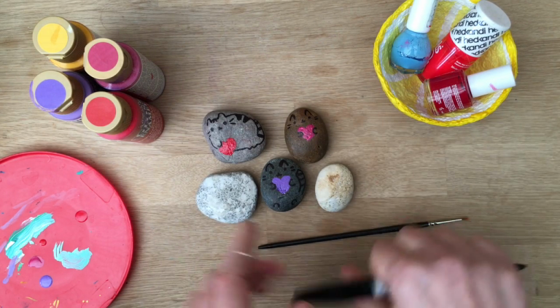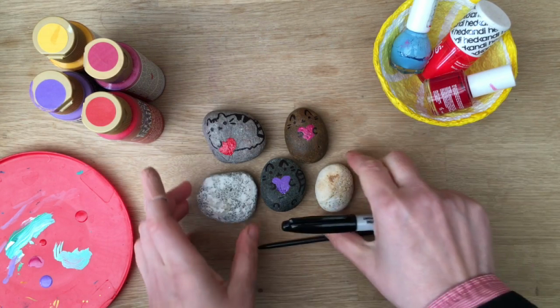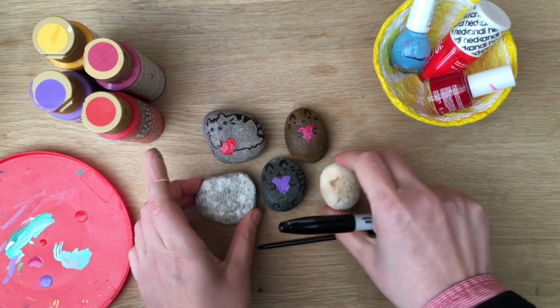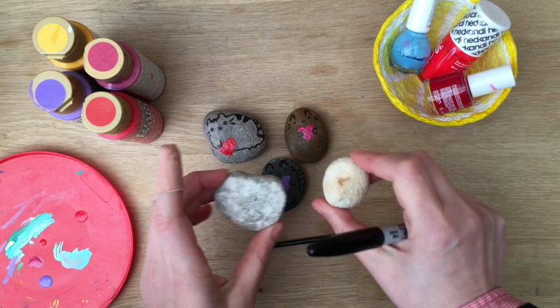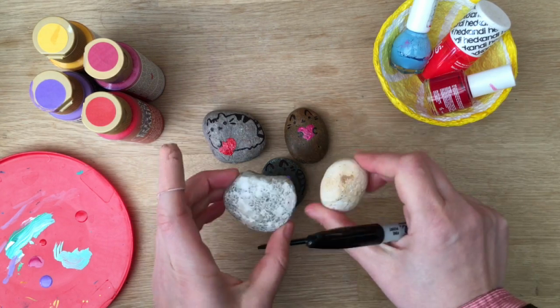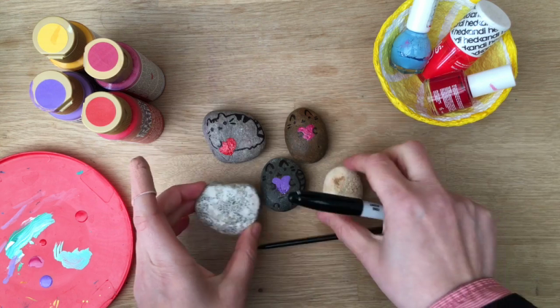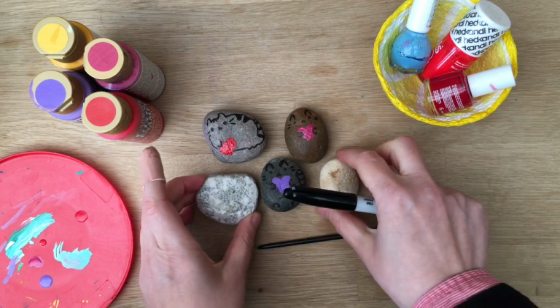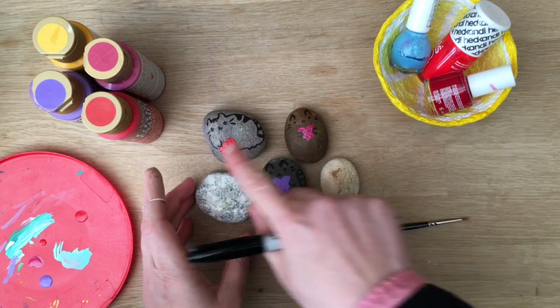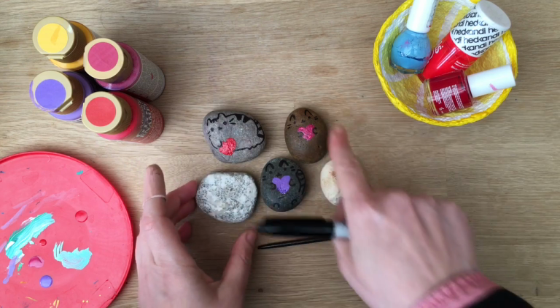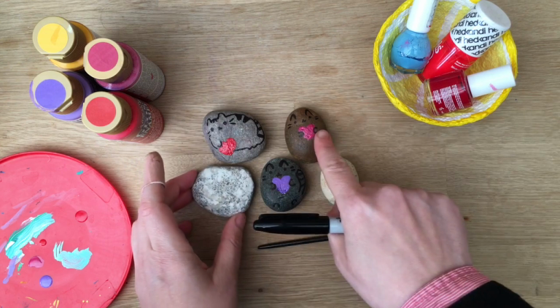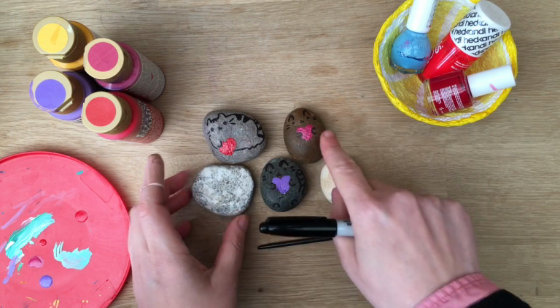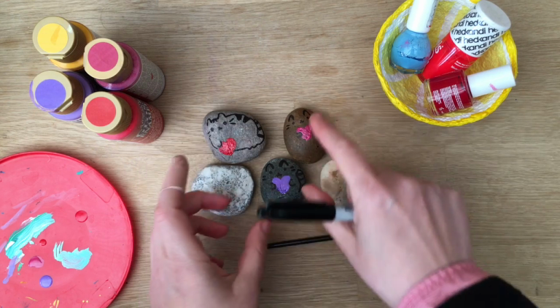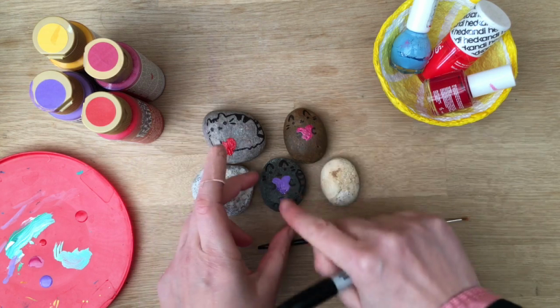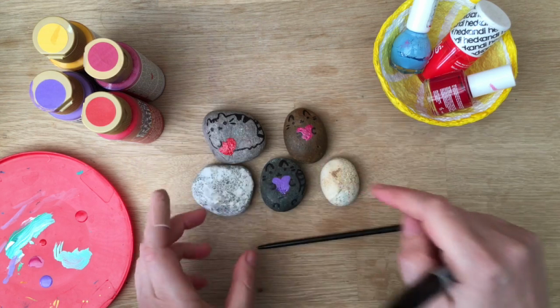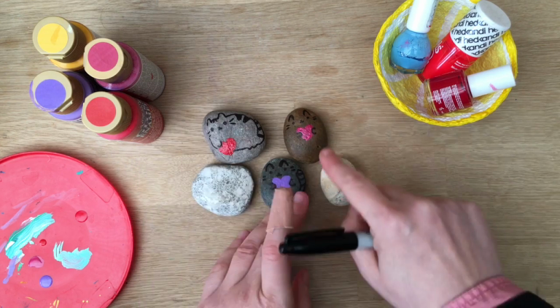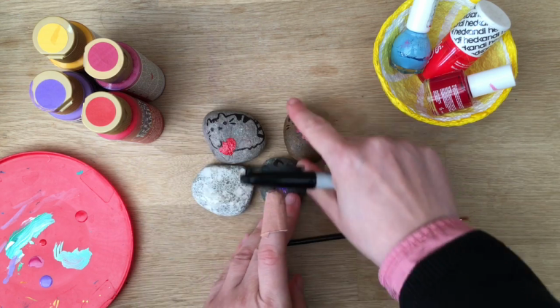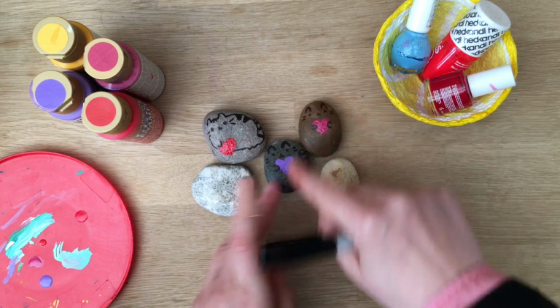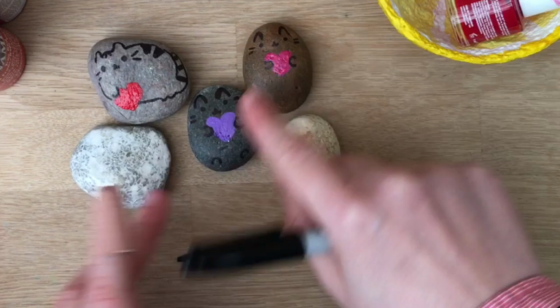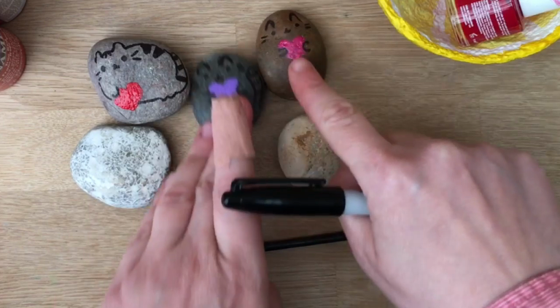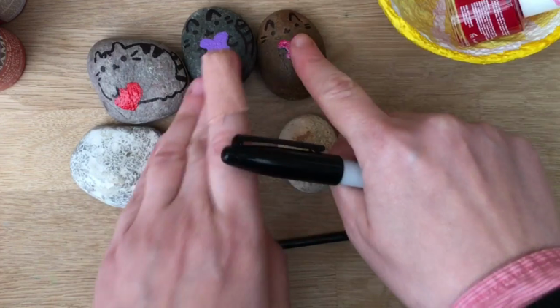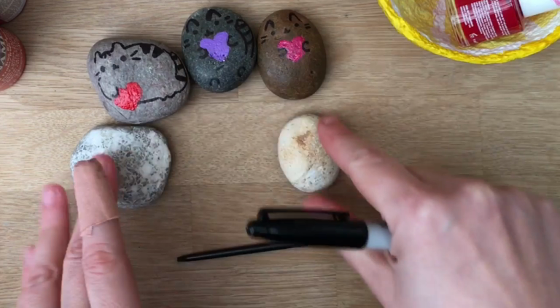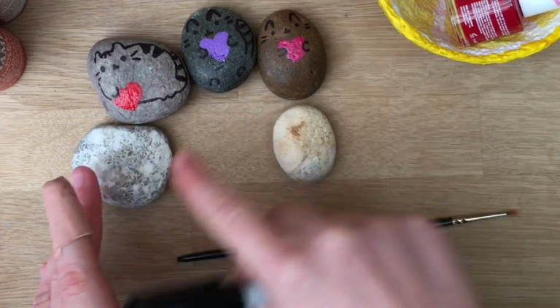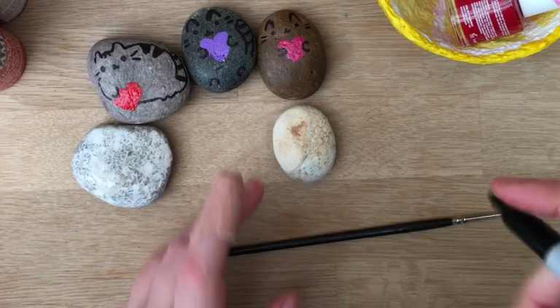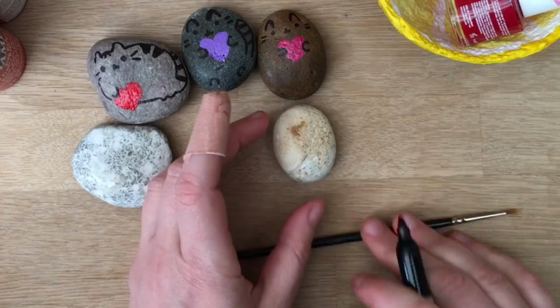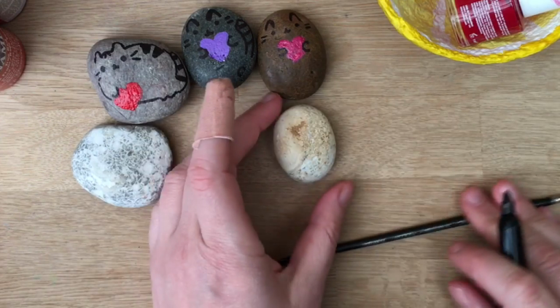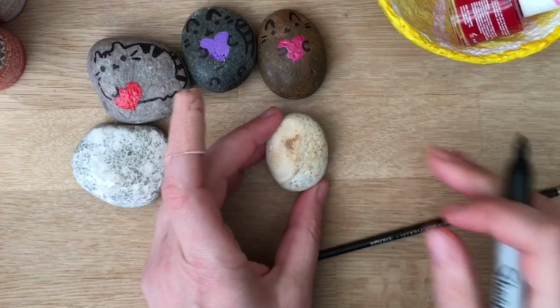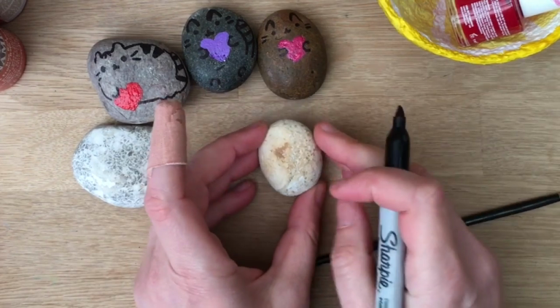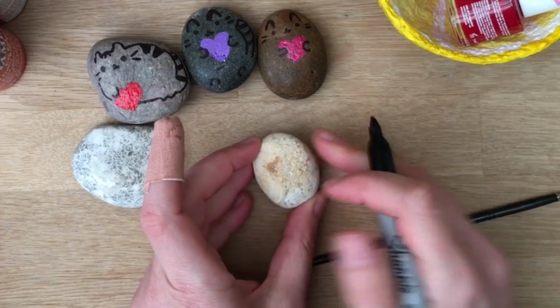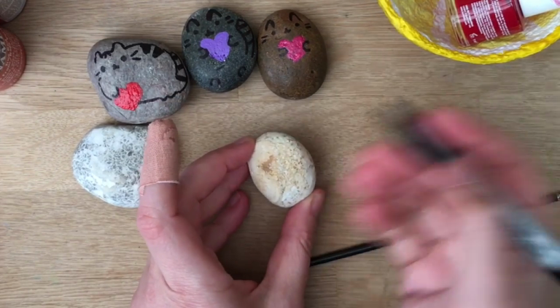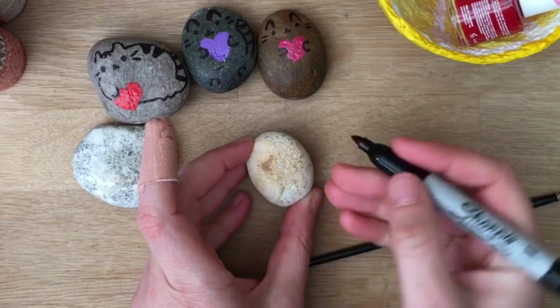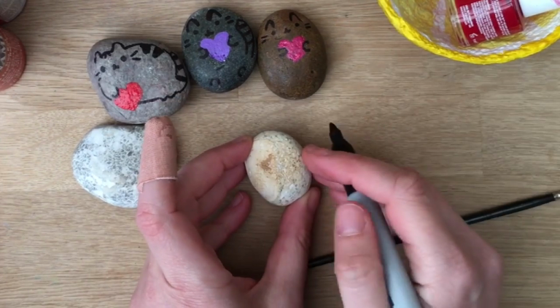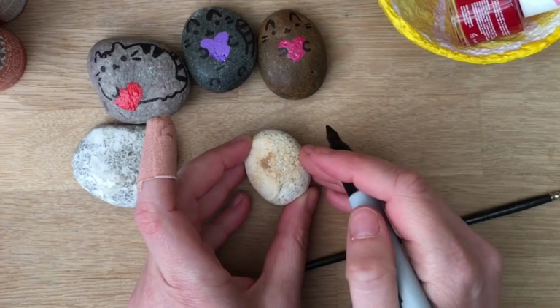So what you'll need is to collect some stones. Different colours are fine. I think the darker ones look nice too and they contrast the heart really nicely, but the lighter ones are really good because obviously you can then see the black pen.